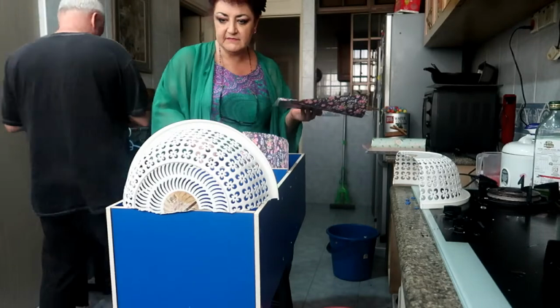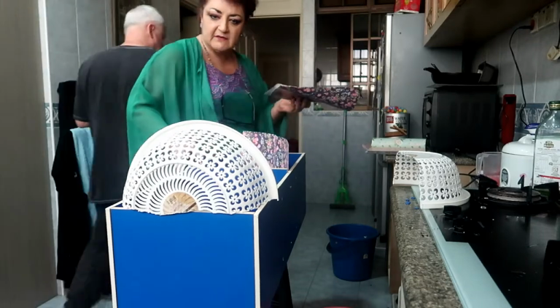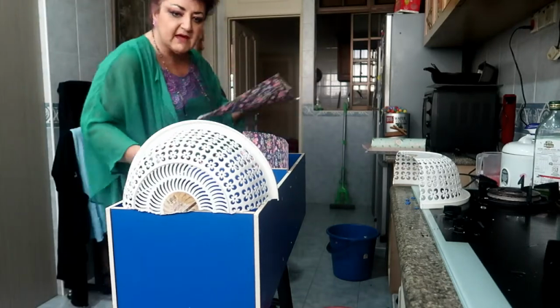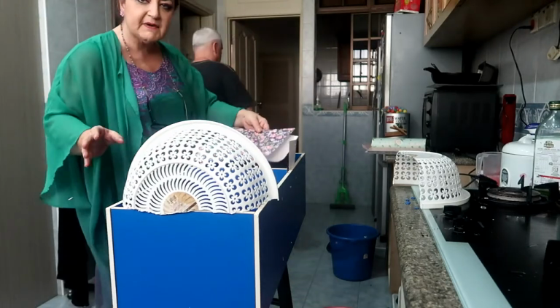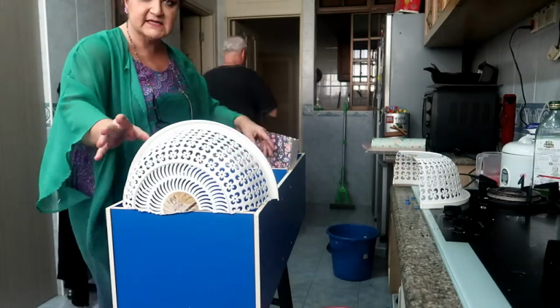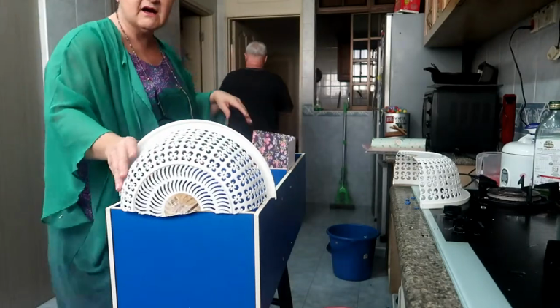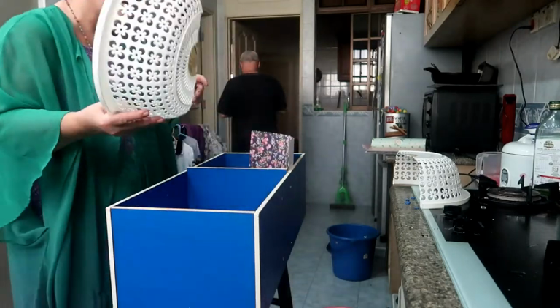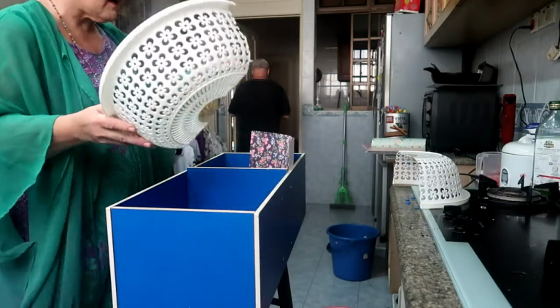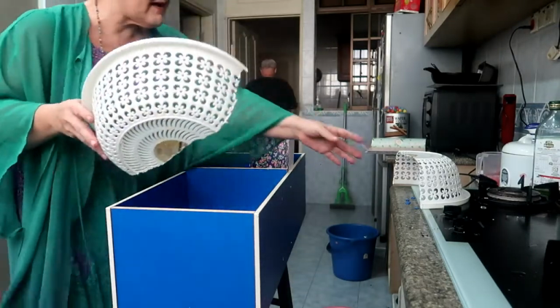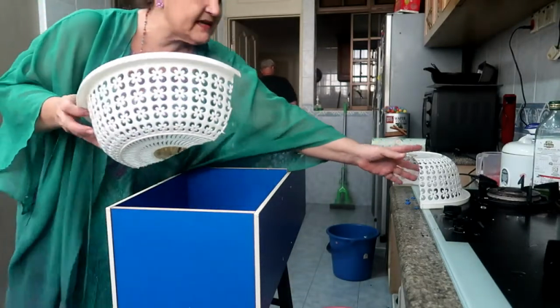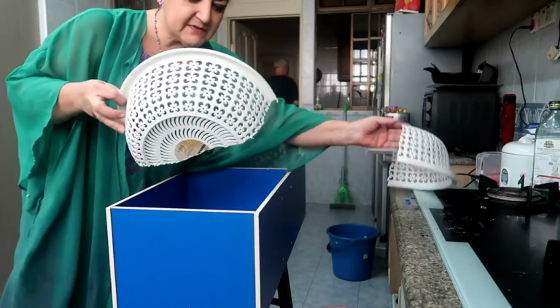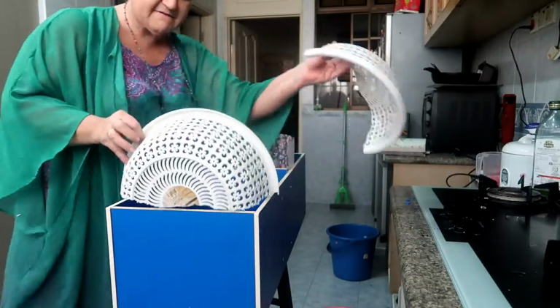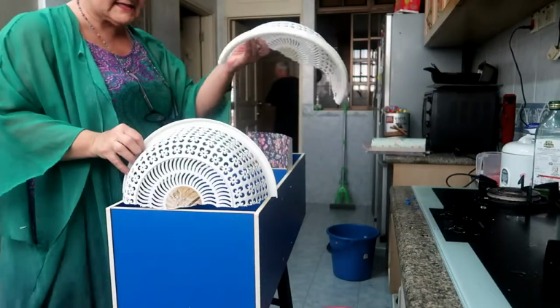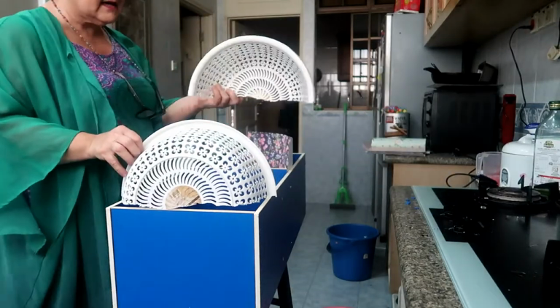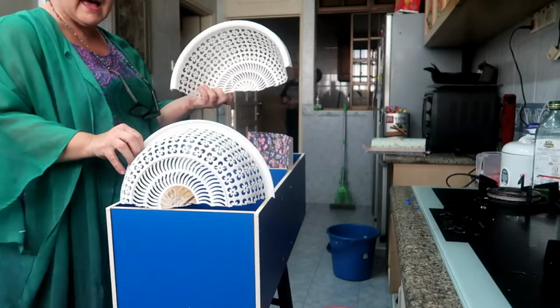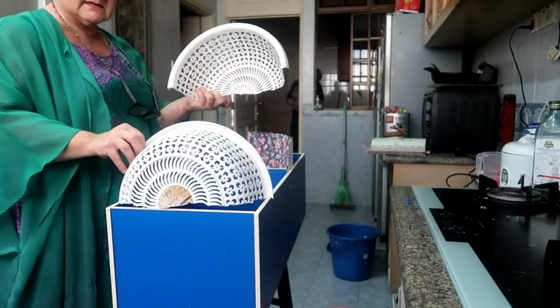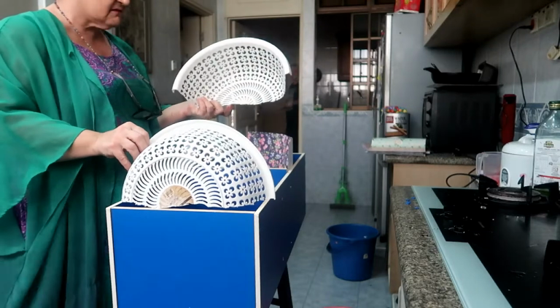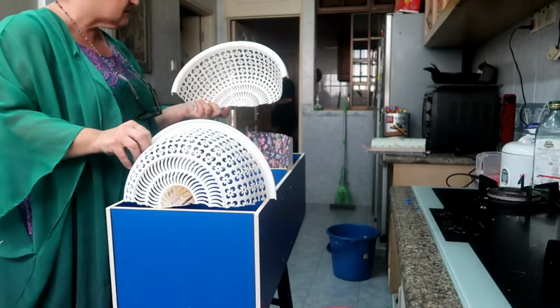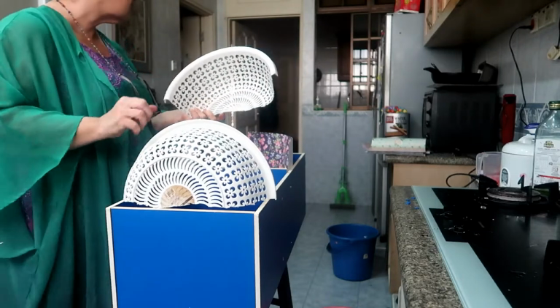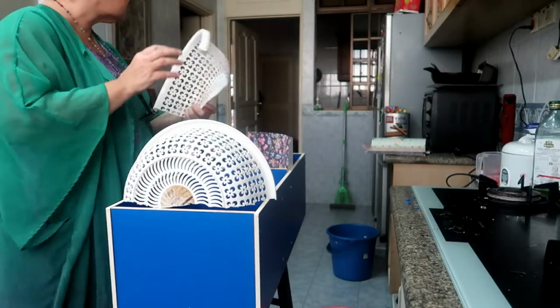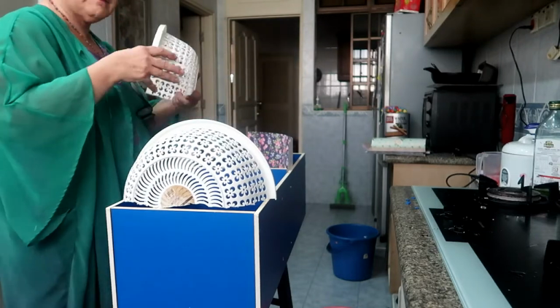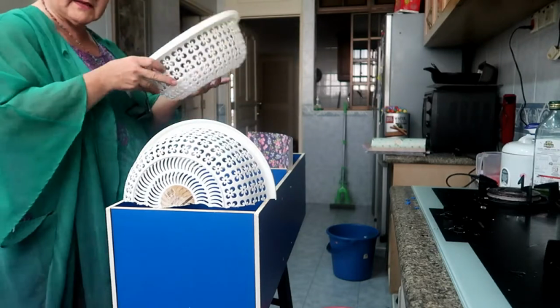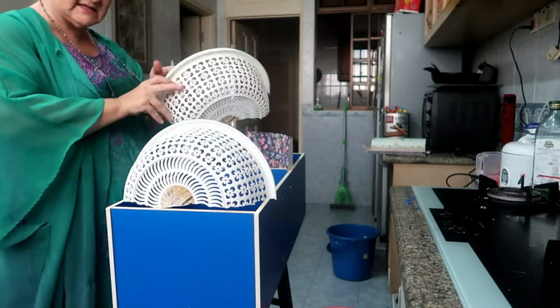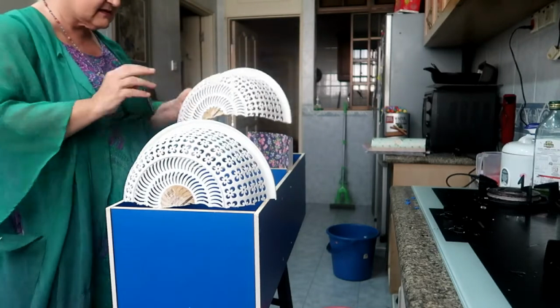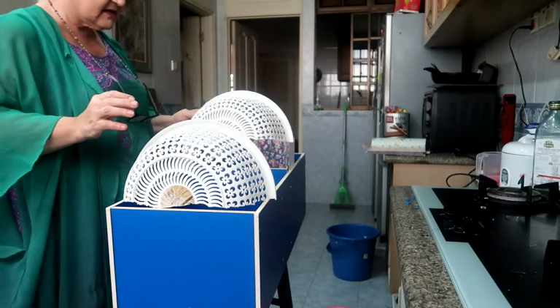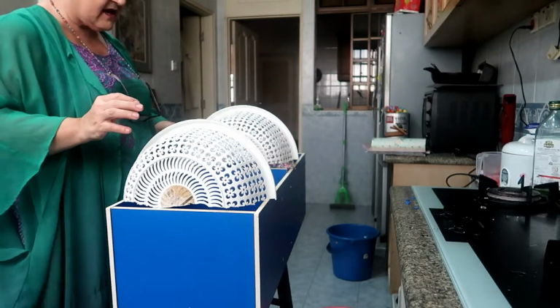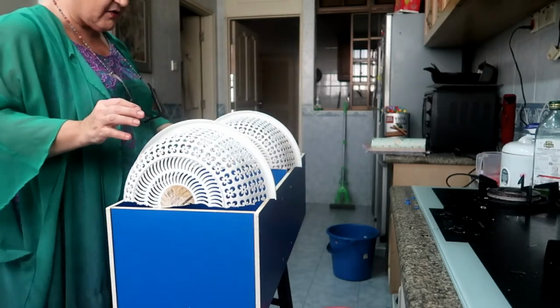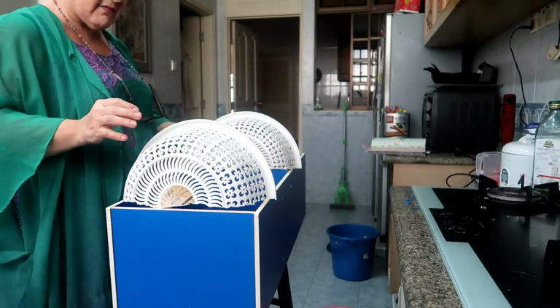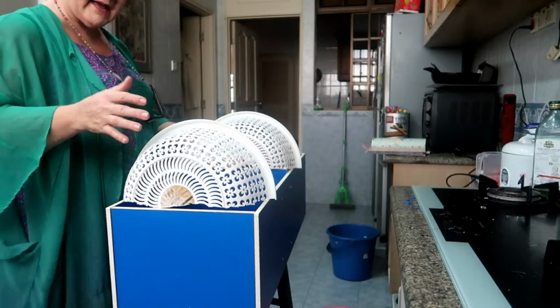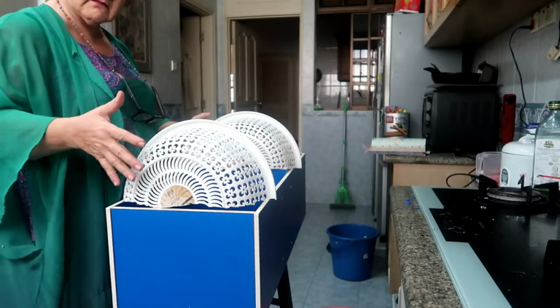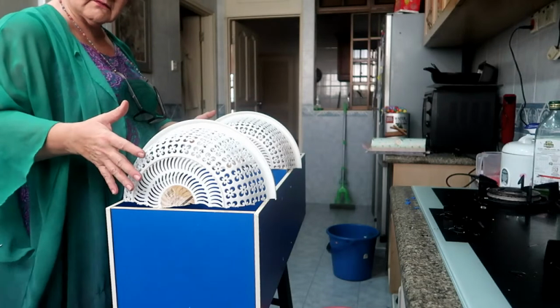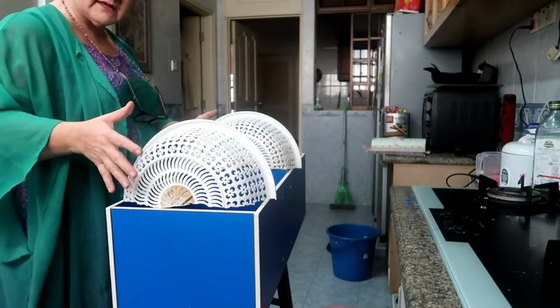Having cut my basket in half, I'm quite pleased with the way it fits. It has two balconies on the front.